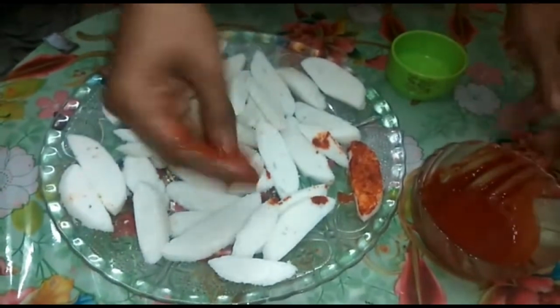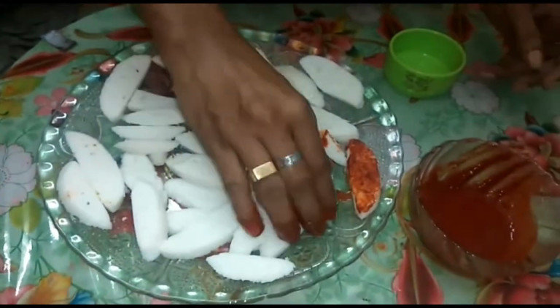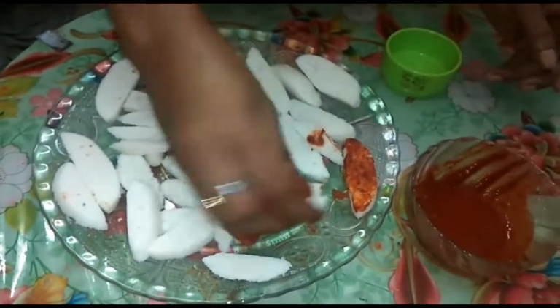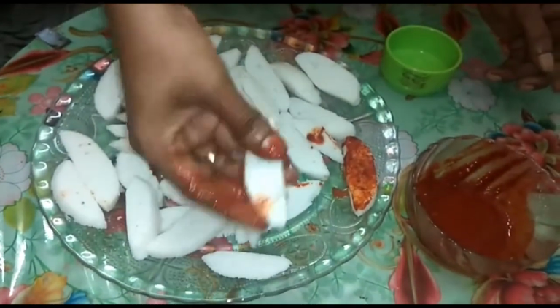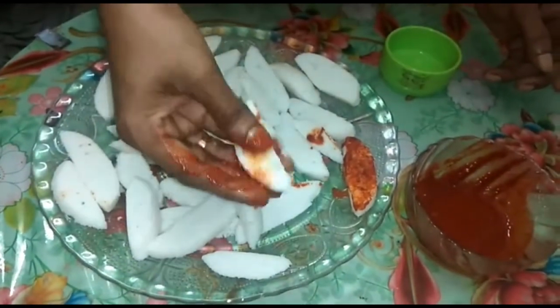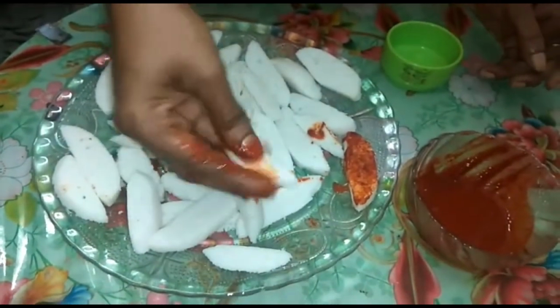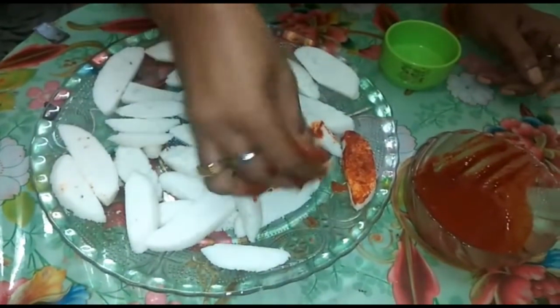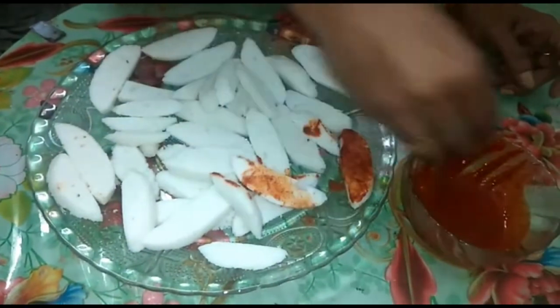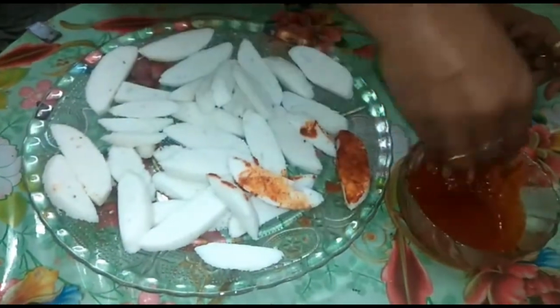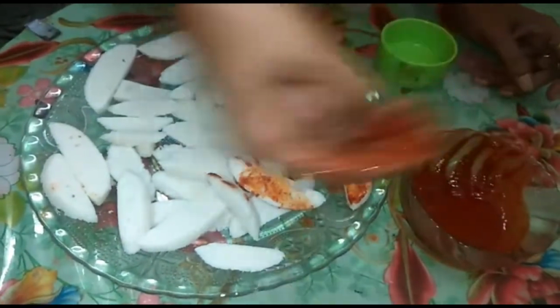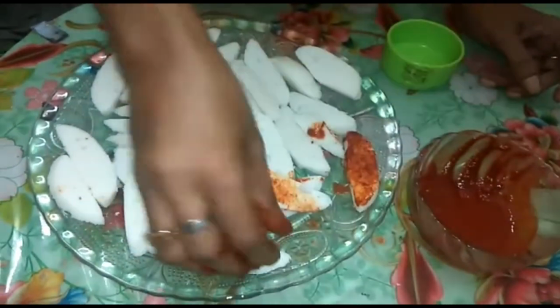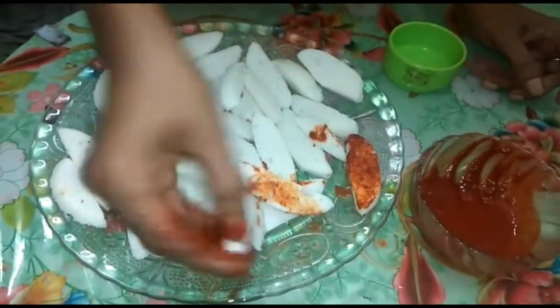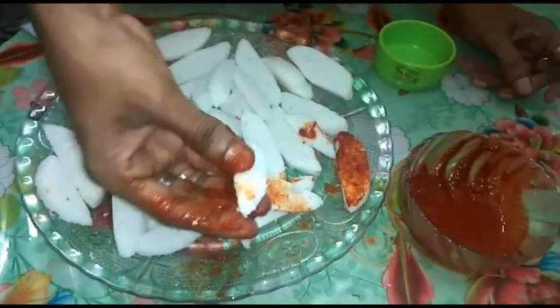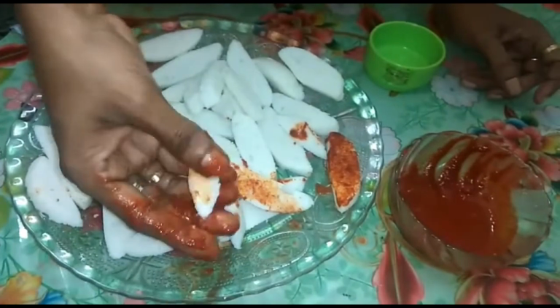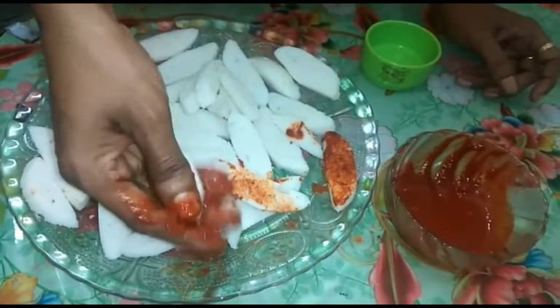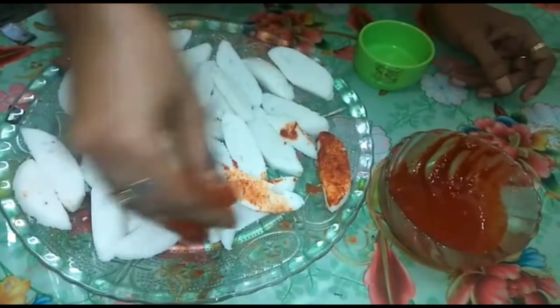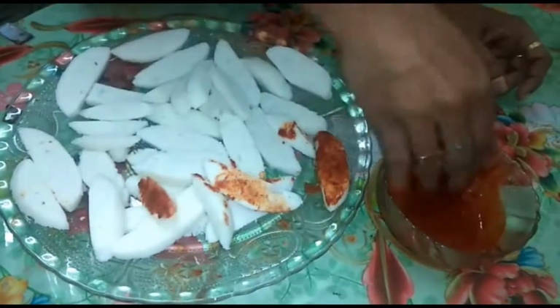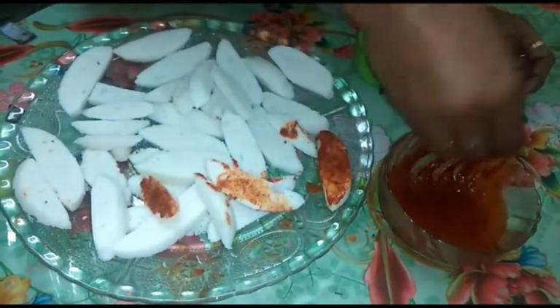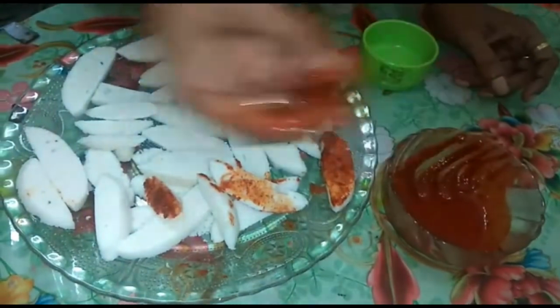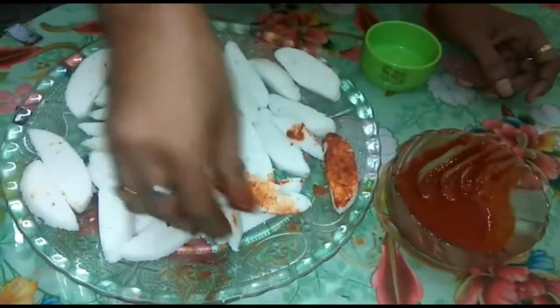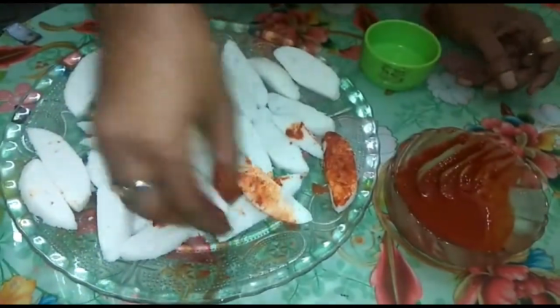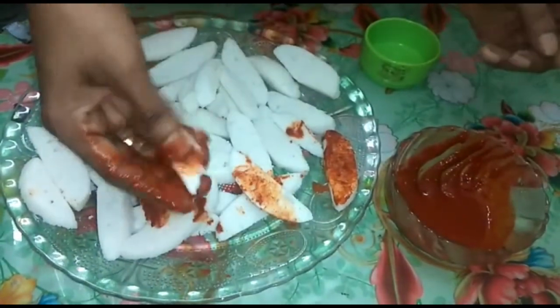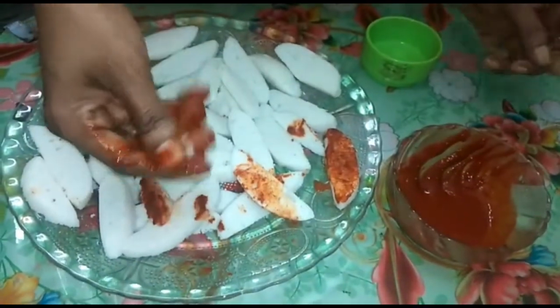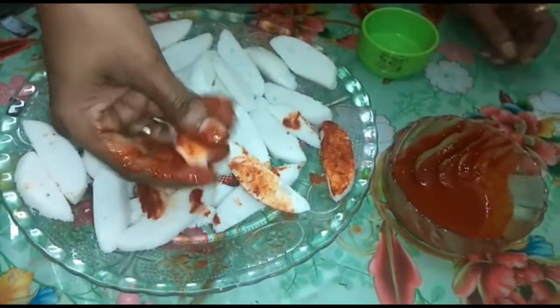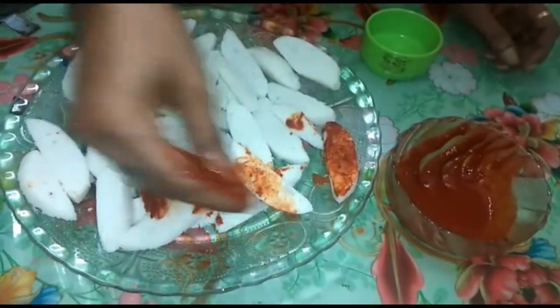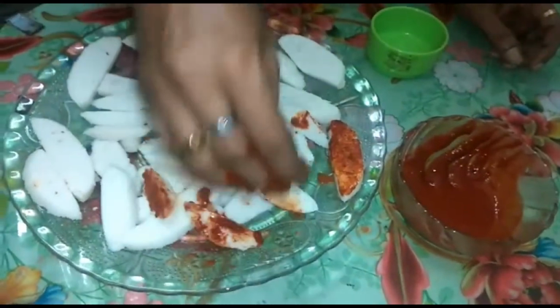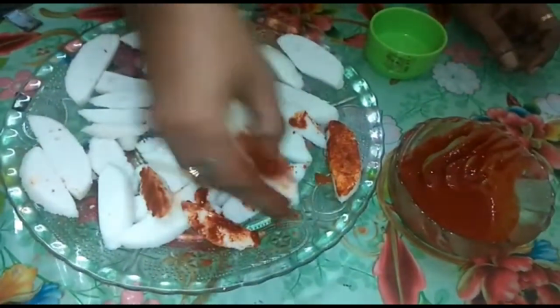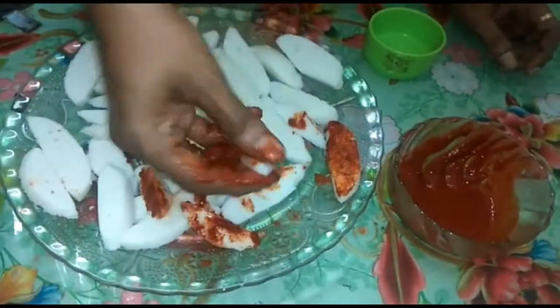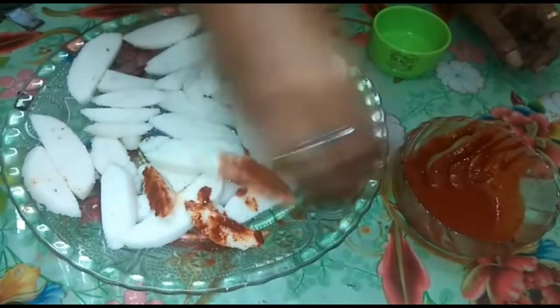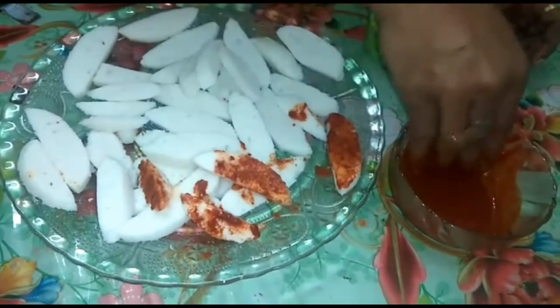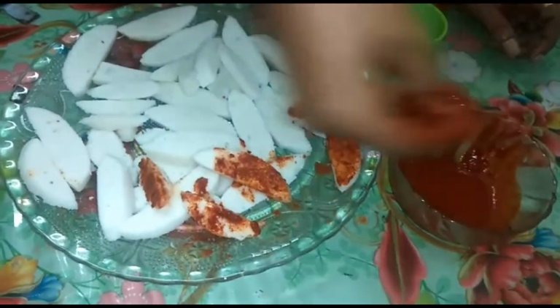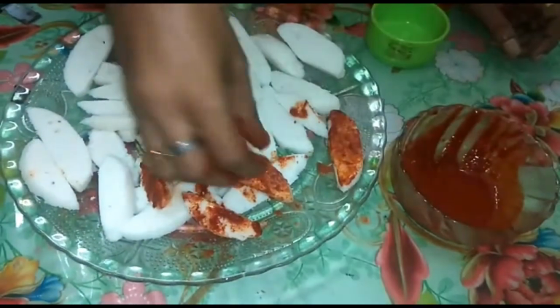As it is done in the middle, the masala is made in the same place. It is added to the masala.